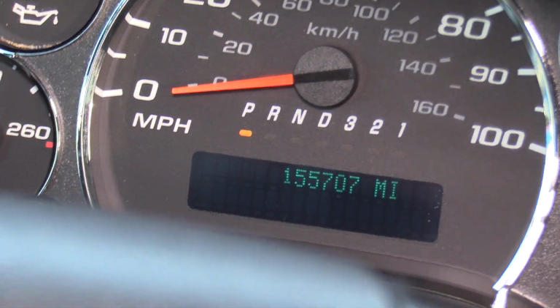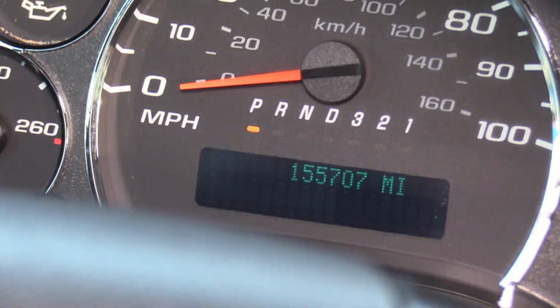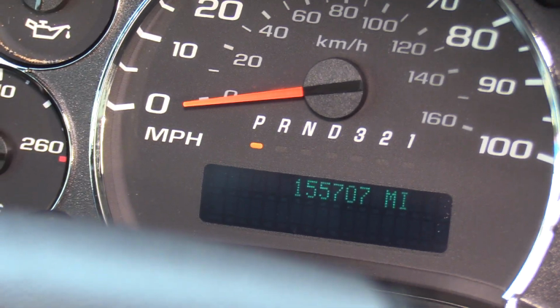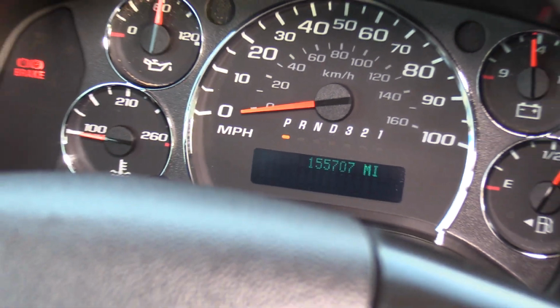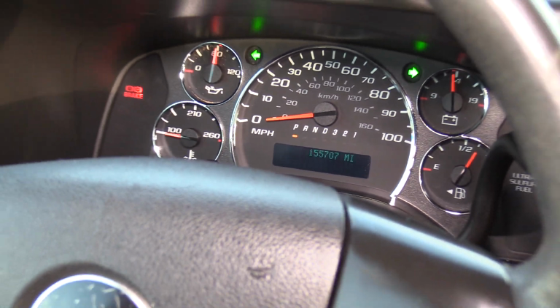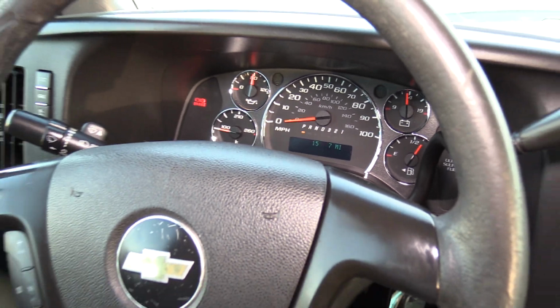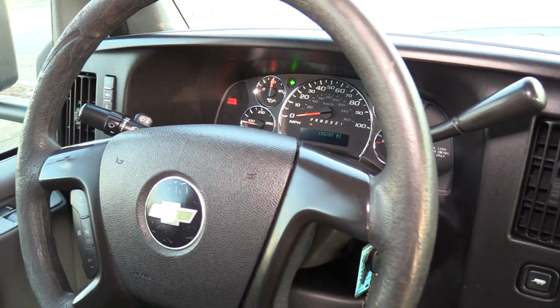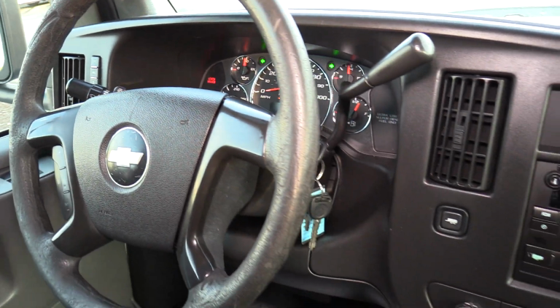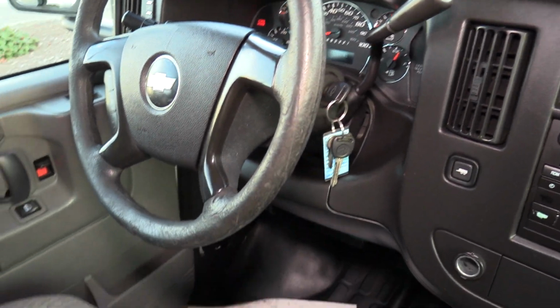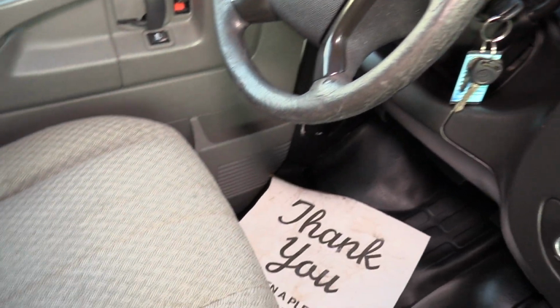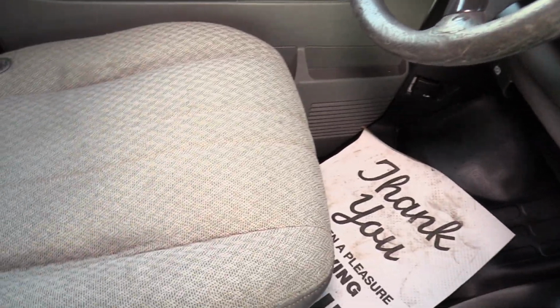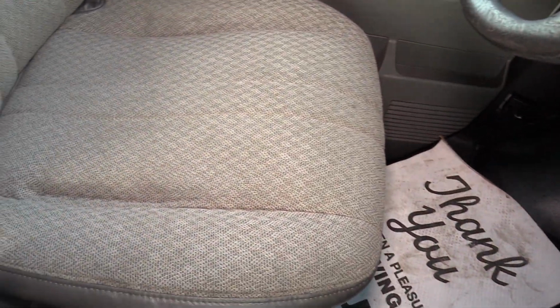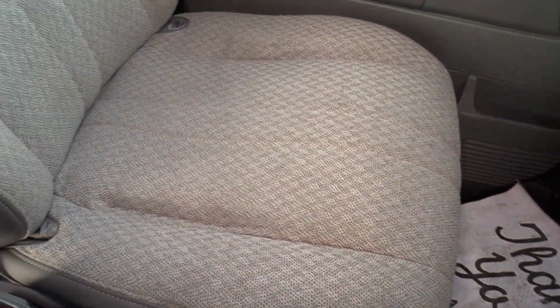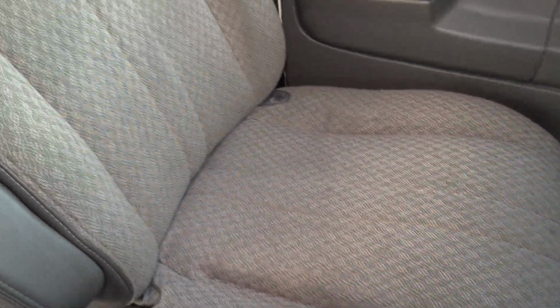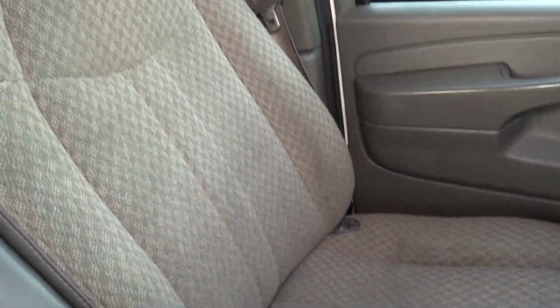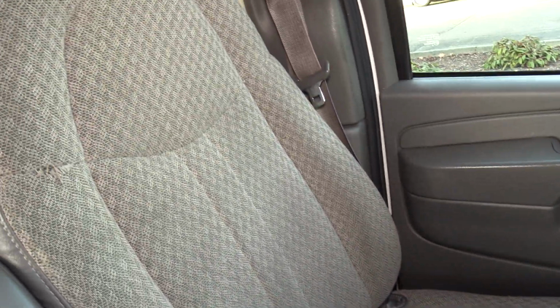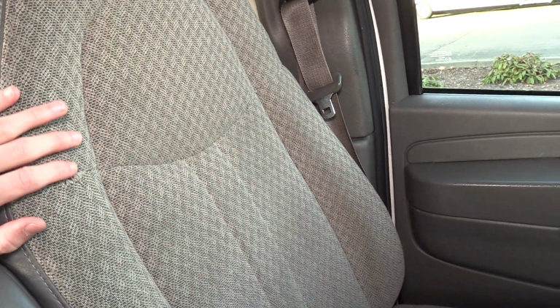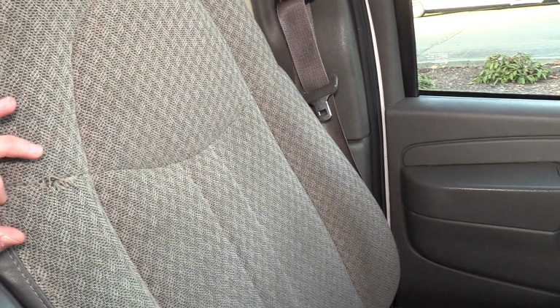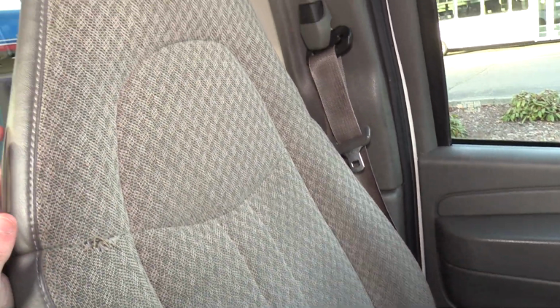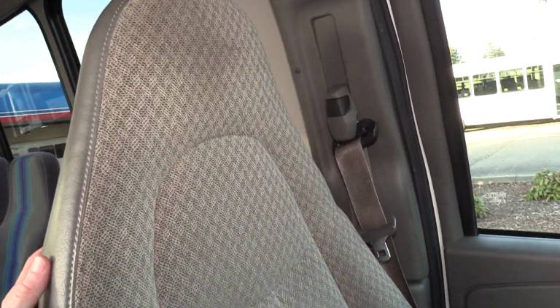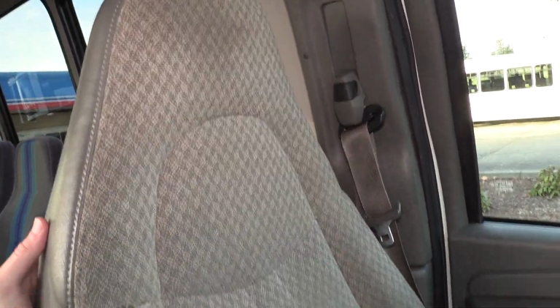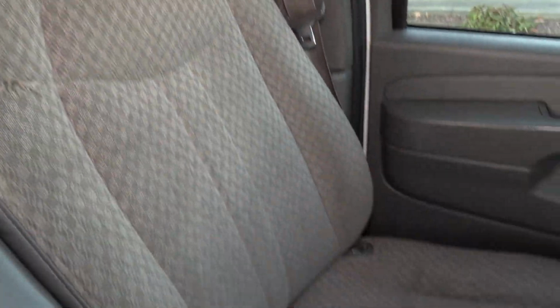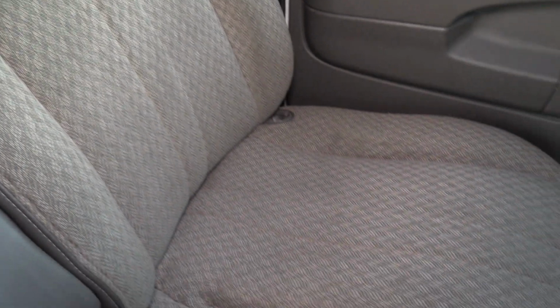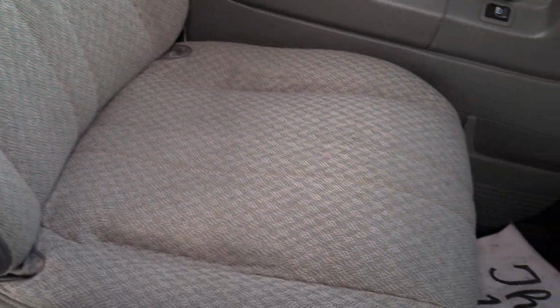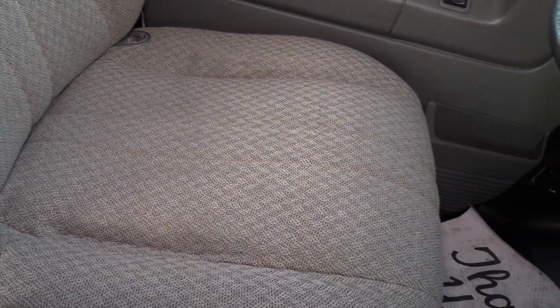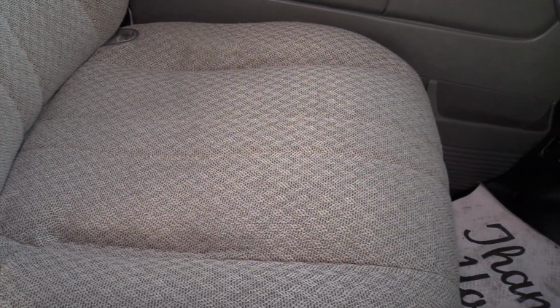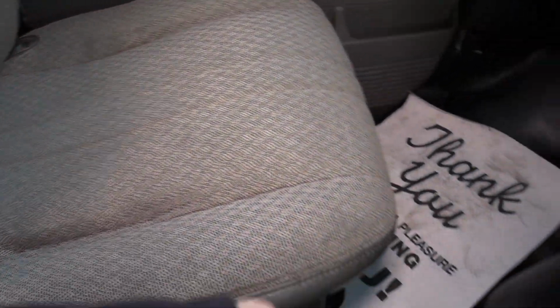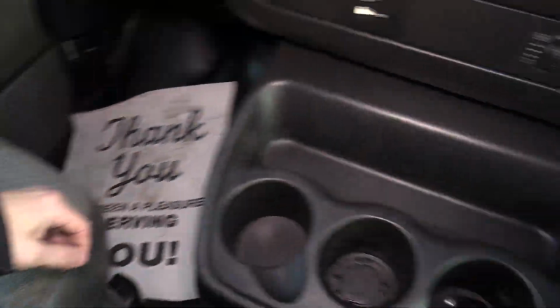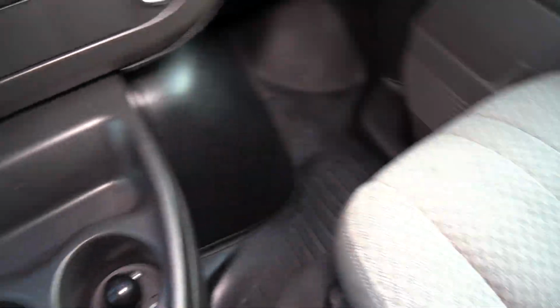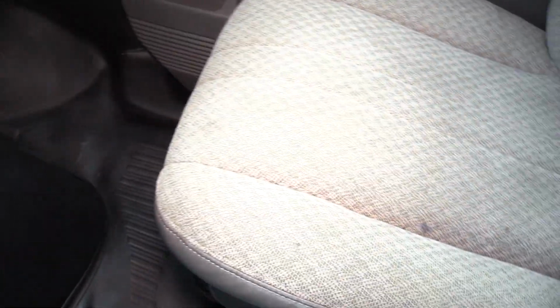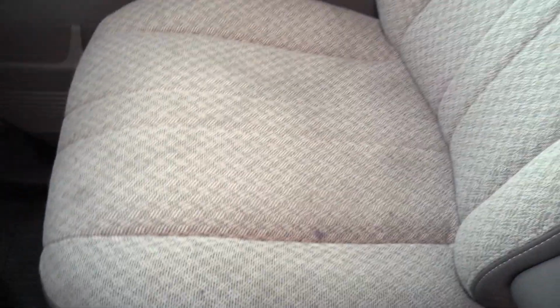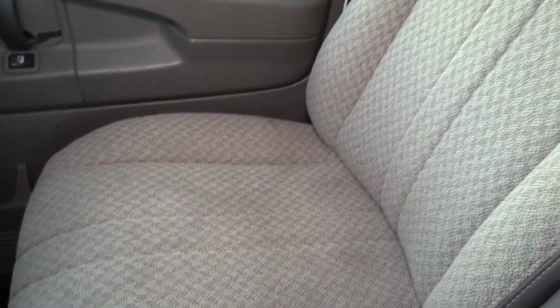155,000 miles on this baby. From the time I'm making this video we have a few of these in stock. Driver seat upholstery looks great — one little rip, but besides that it's looking good all the way through. Nothing big. Same with the co-pilot seat.